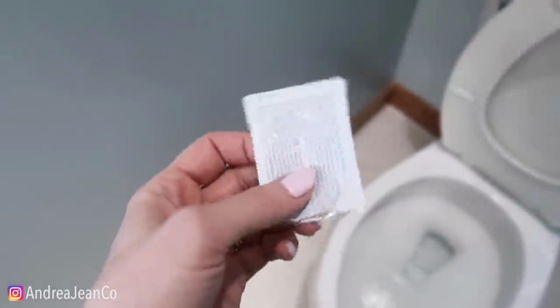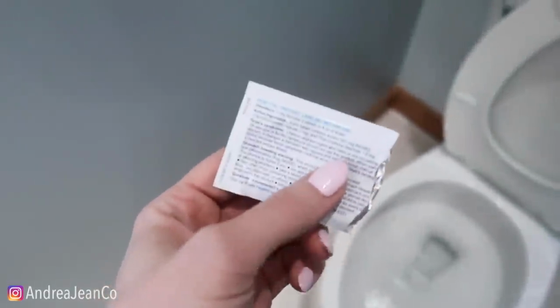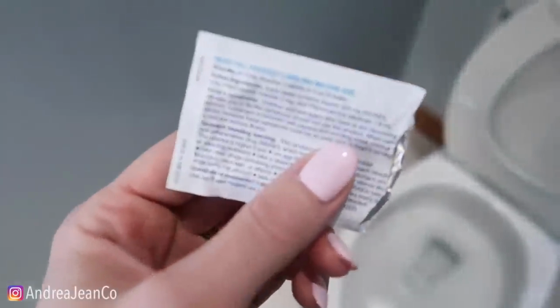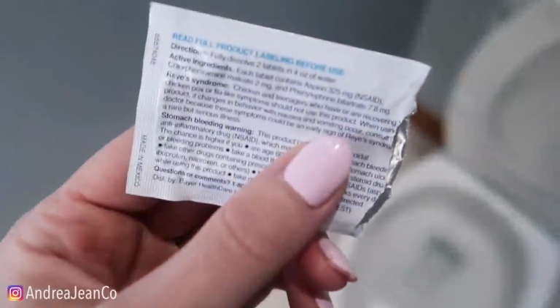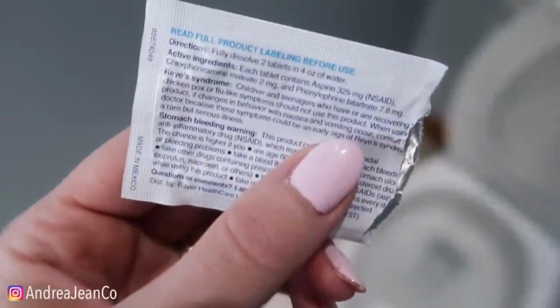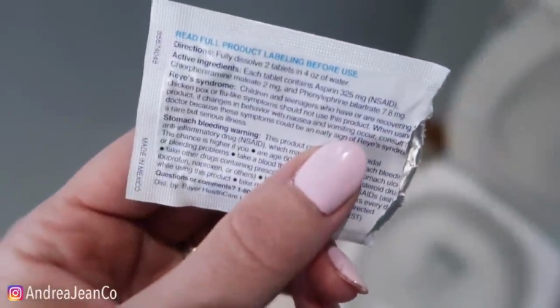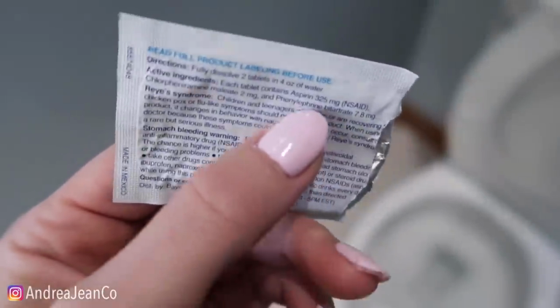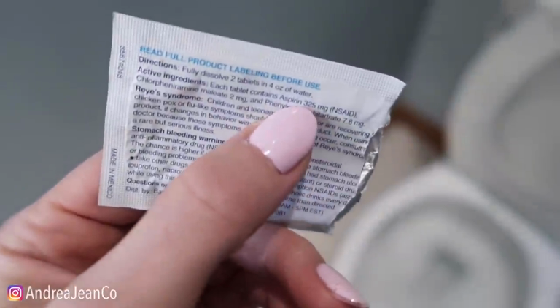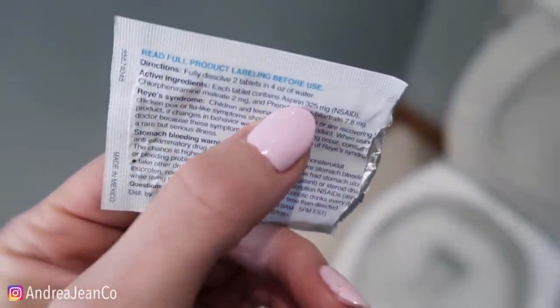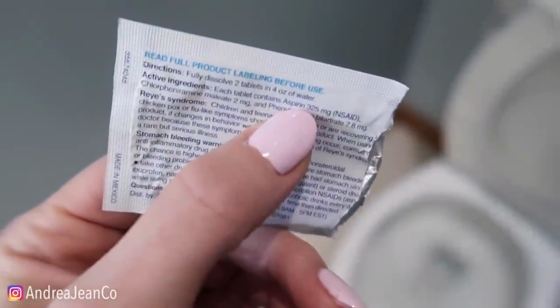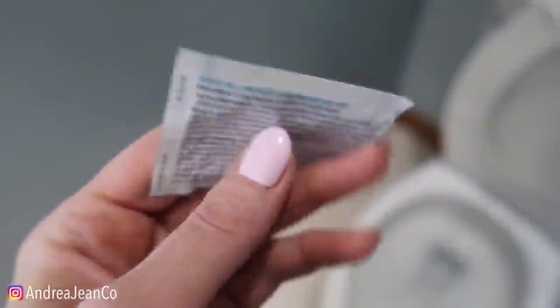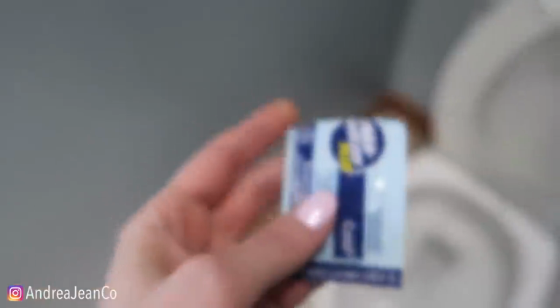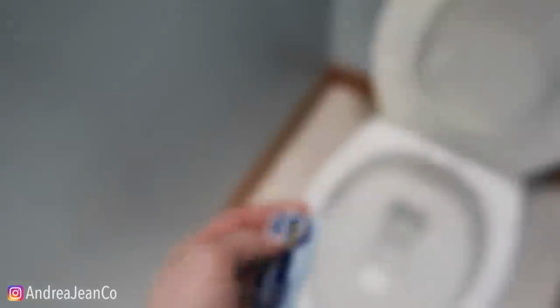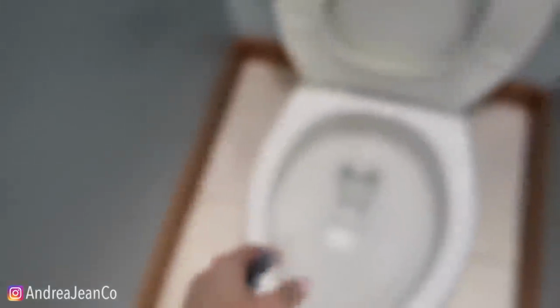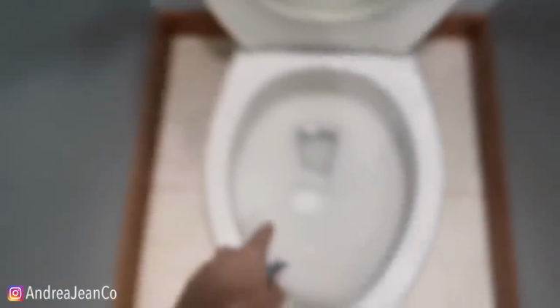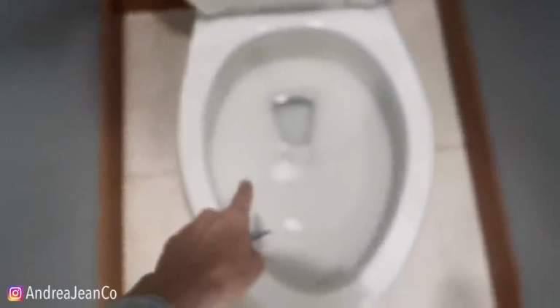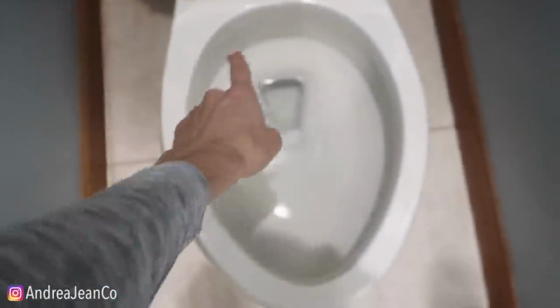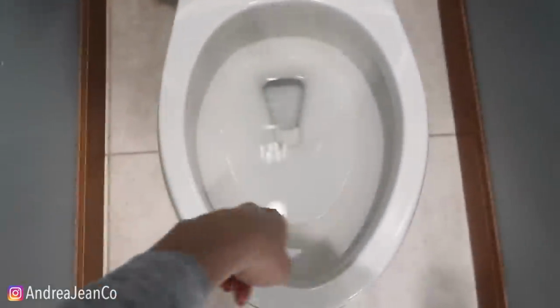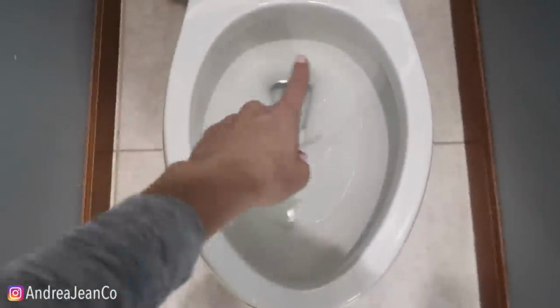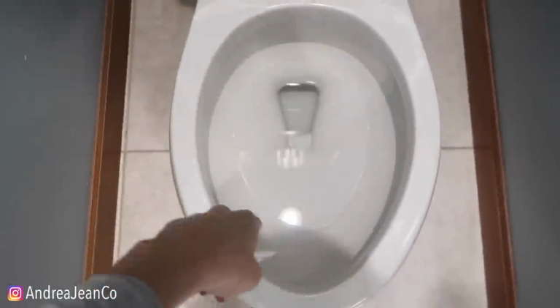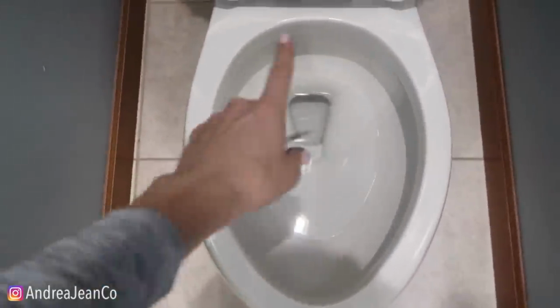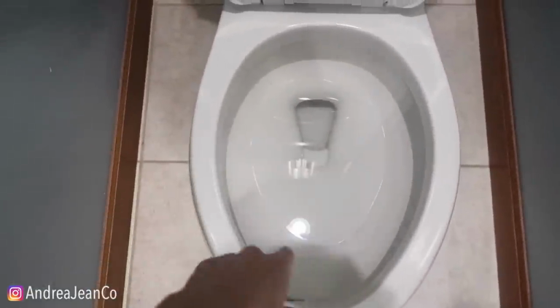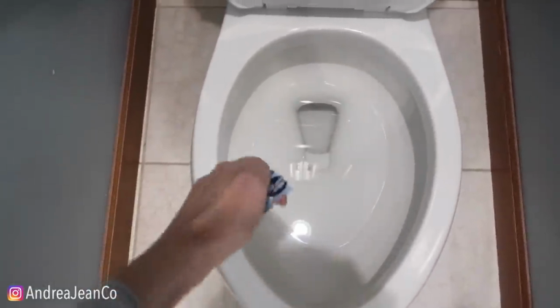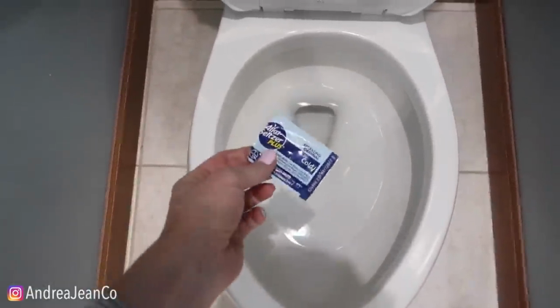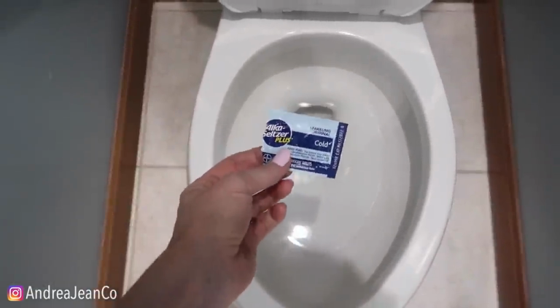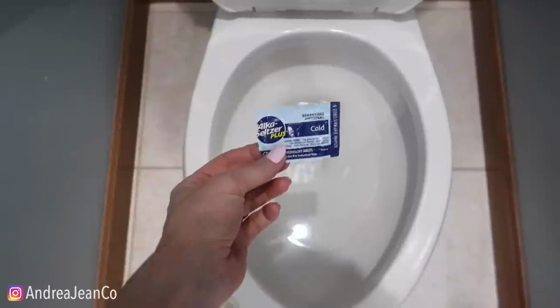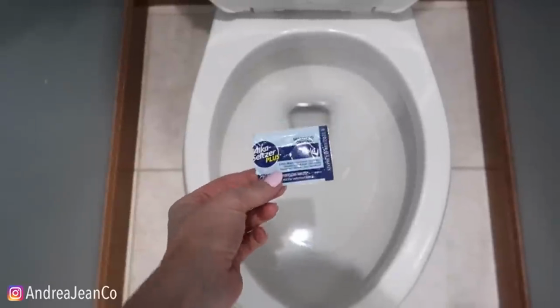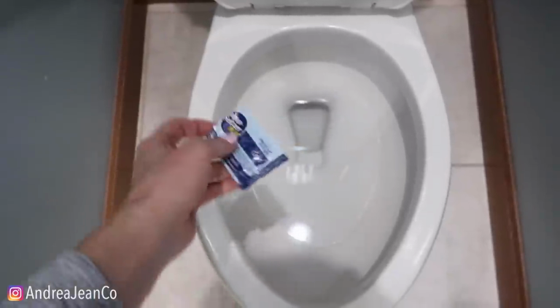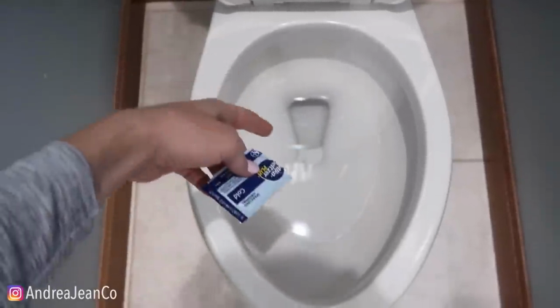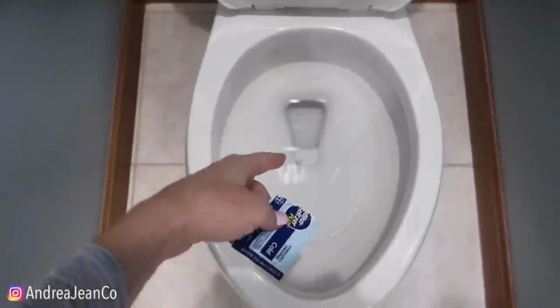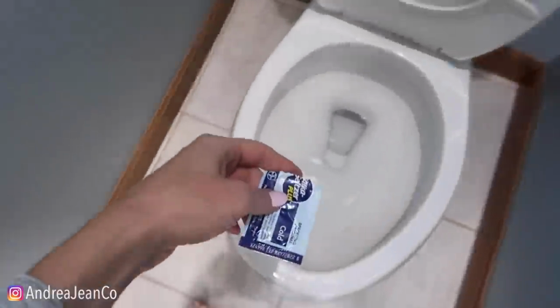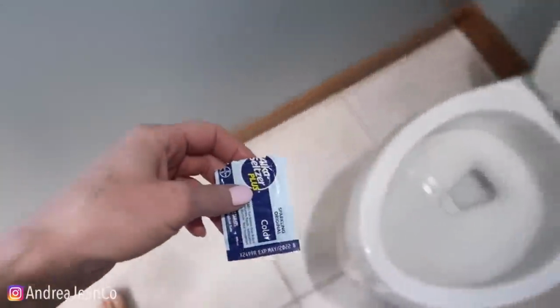What's very interesting on the back here is that aspirin is one of the ingredients. I actually cleaned my laundry and tried to remove stains with aspirin, so if you want to know how that turned out, I will link that video in the description box below.